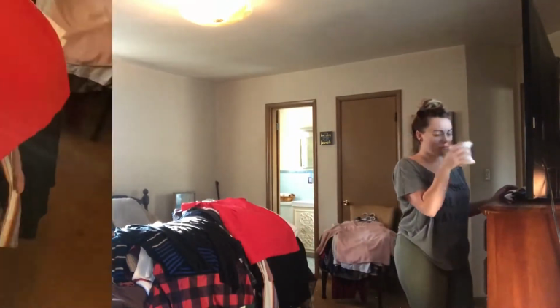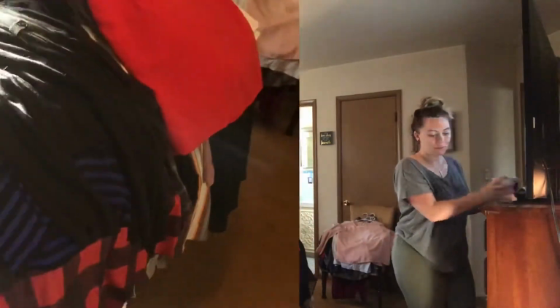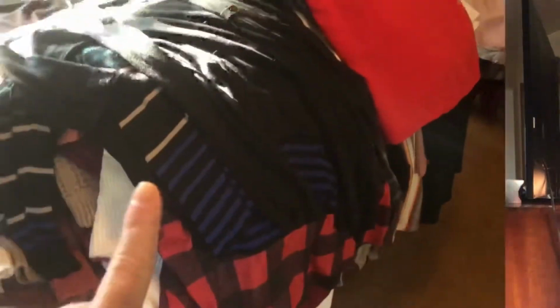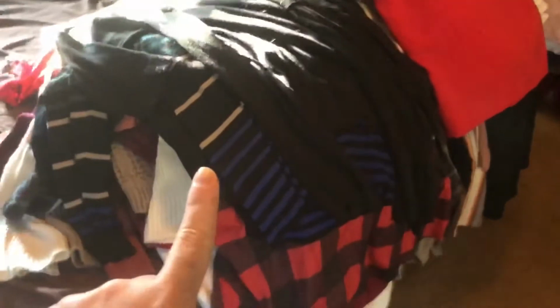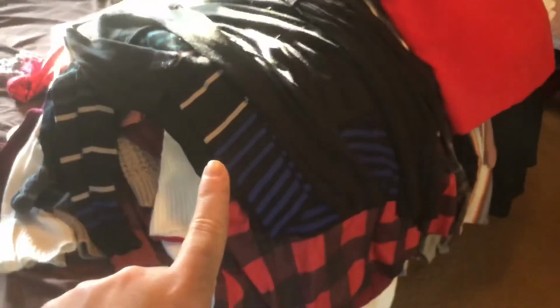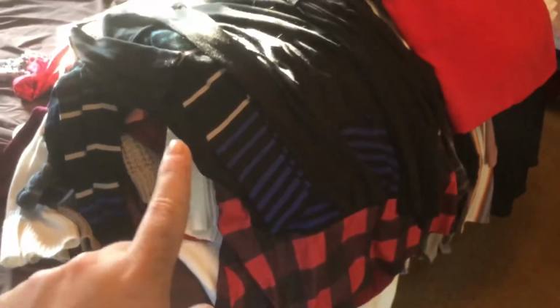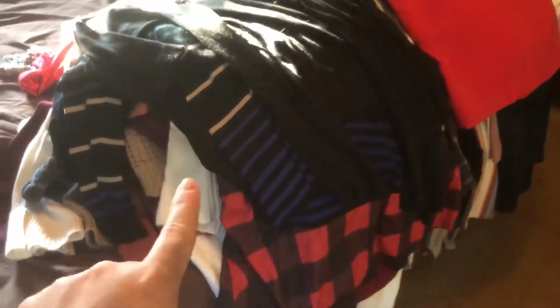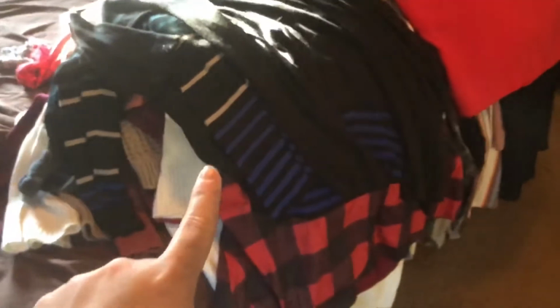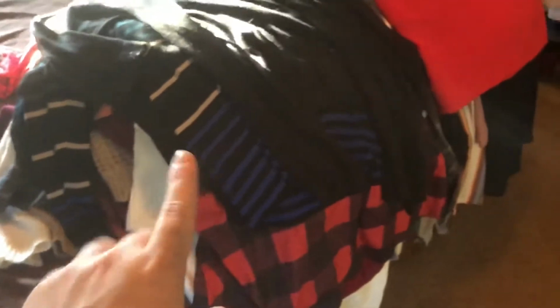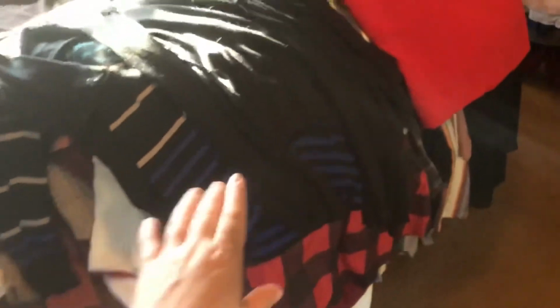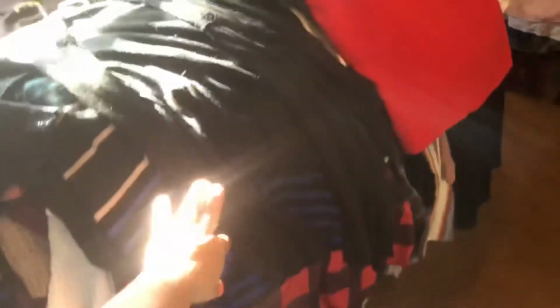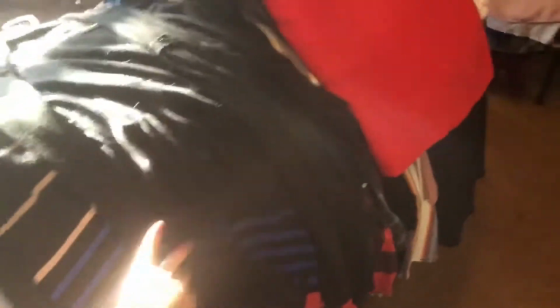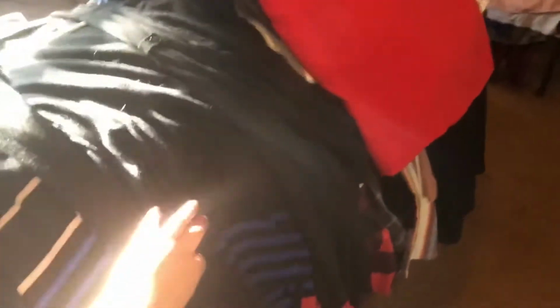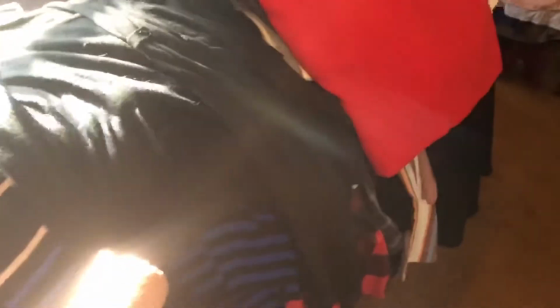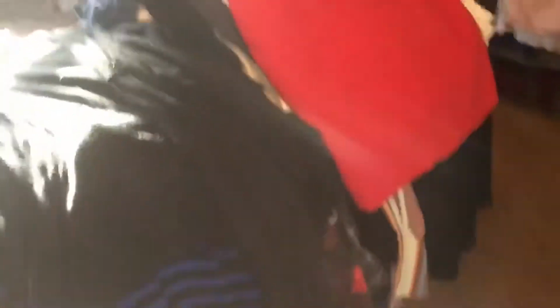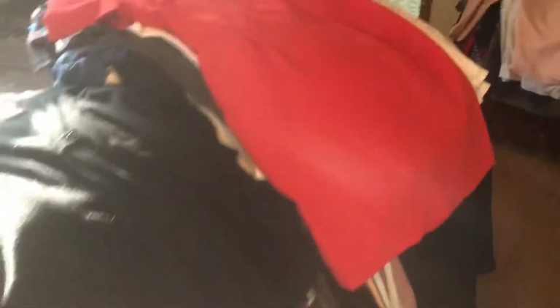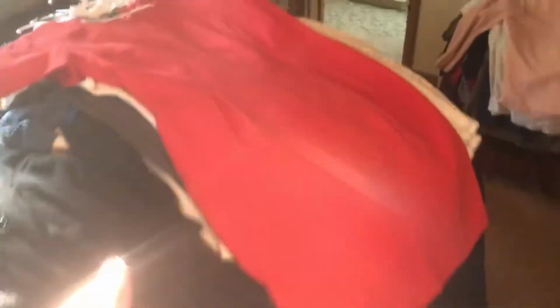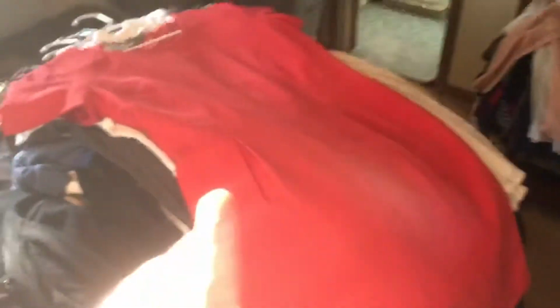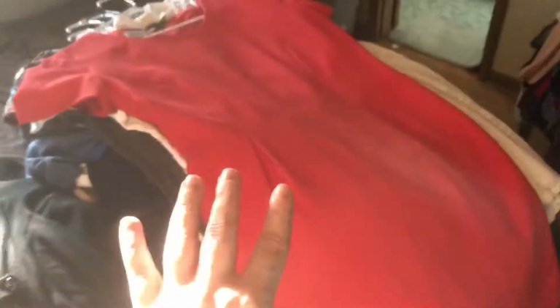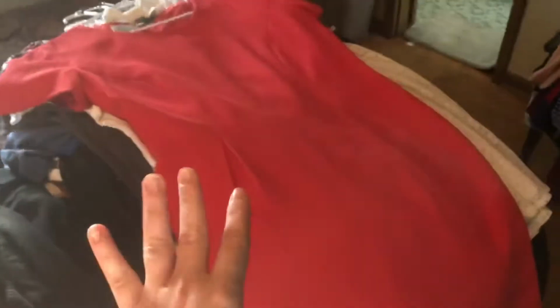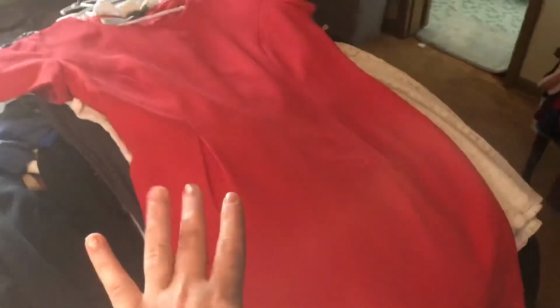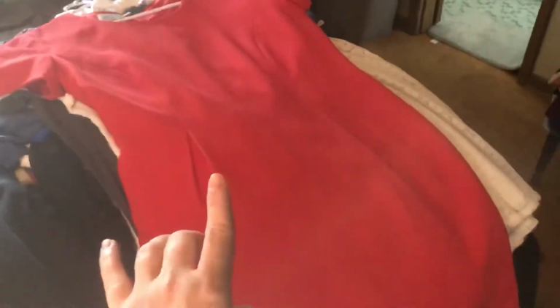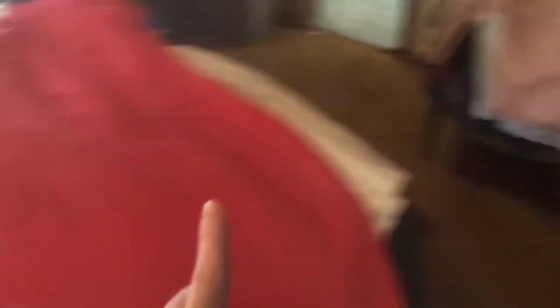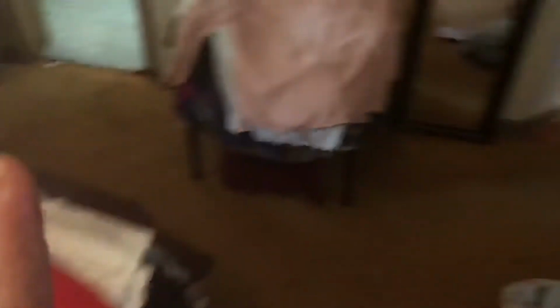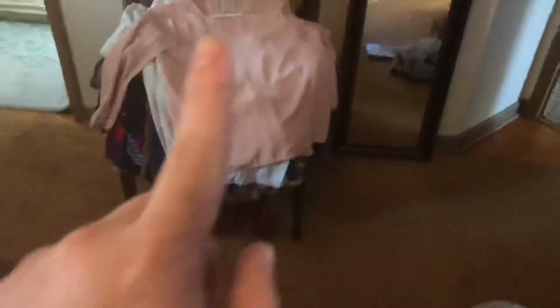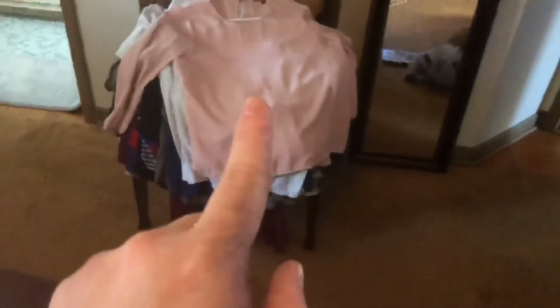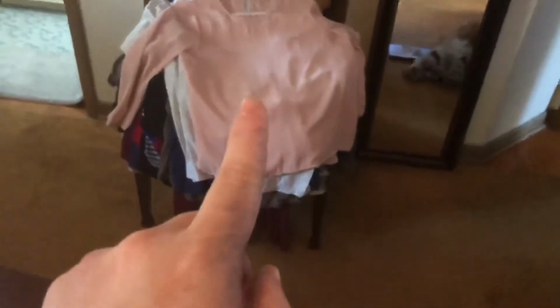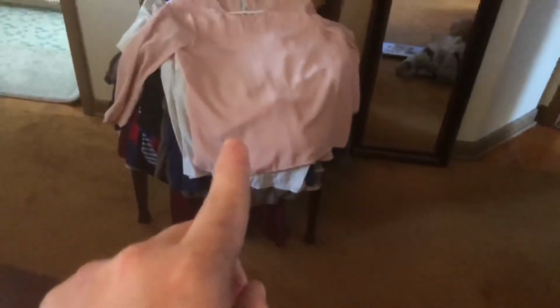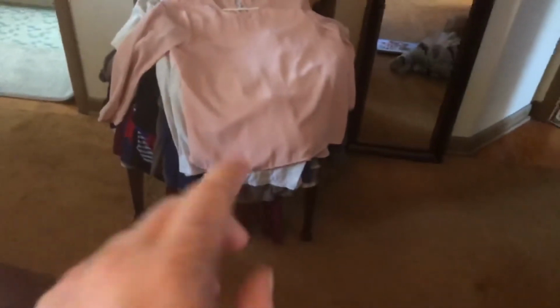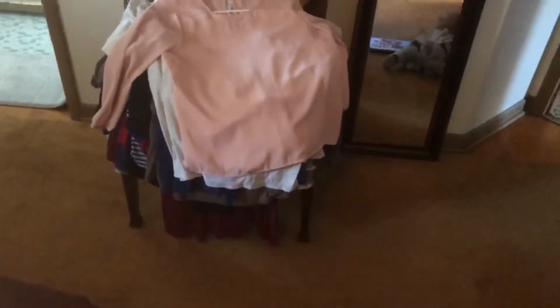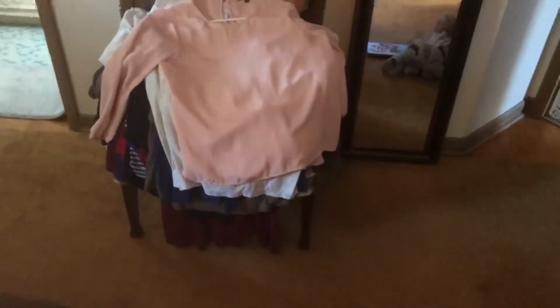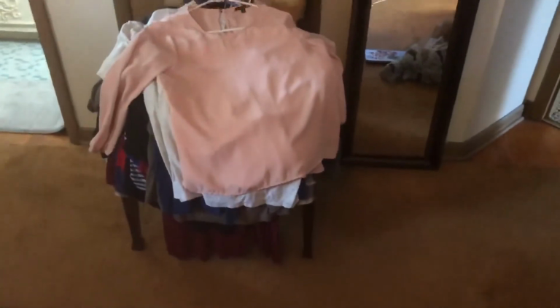So I ended up with a pile of things I'm going to put away for winter or fall next year, things I'm going to be hanging back up, and then a few things that I'm just going to be getting rid of.